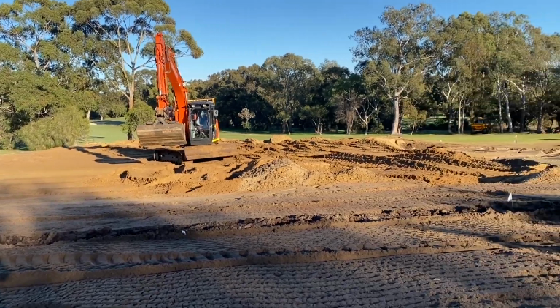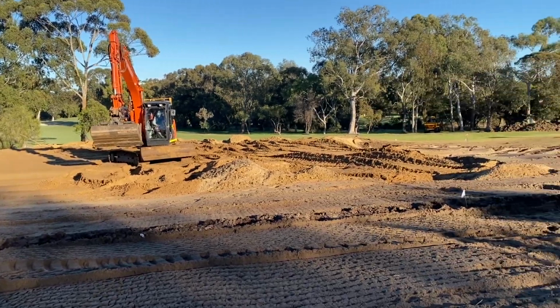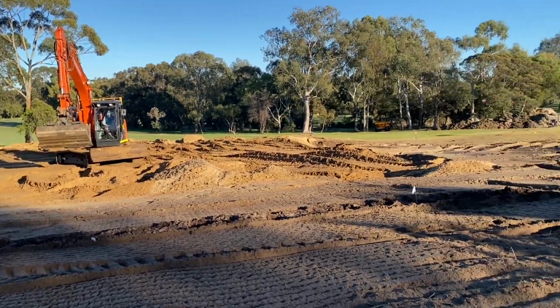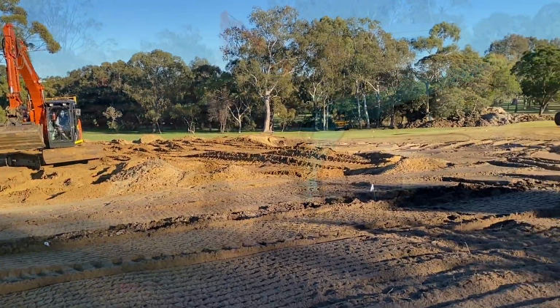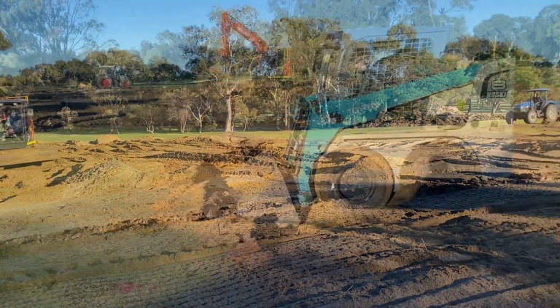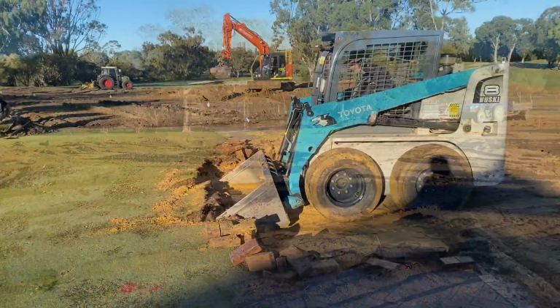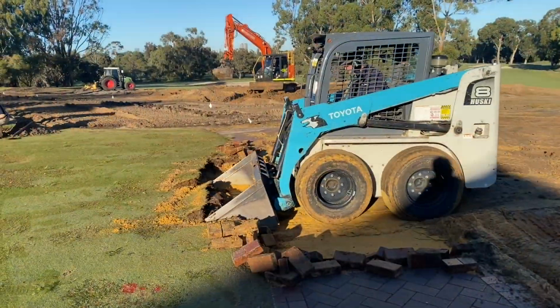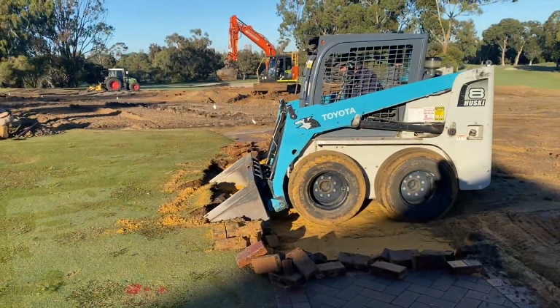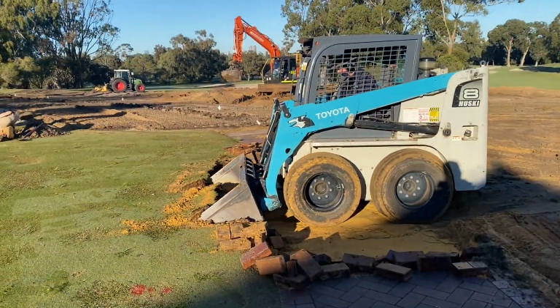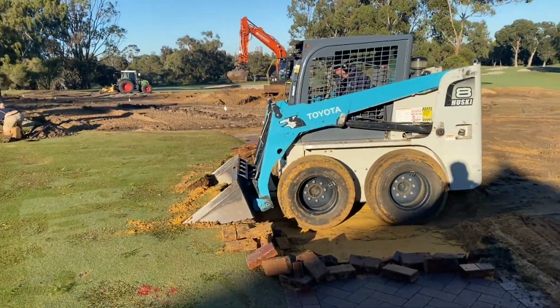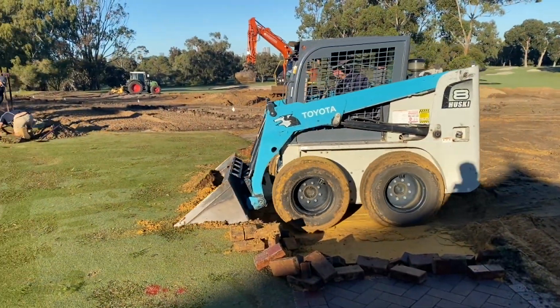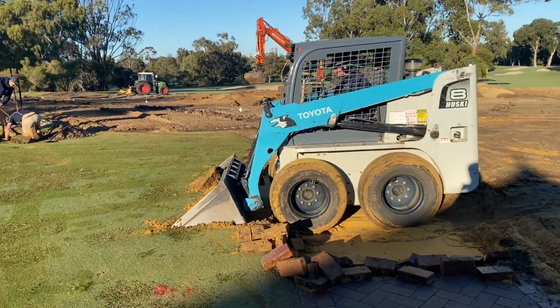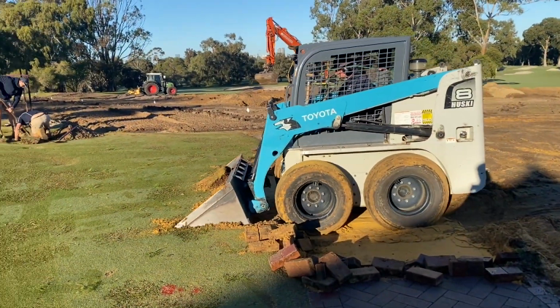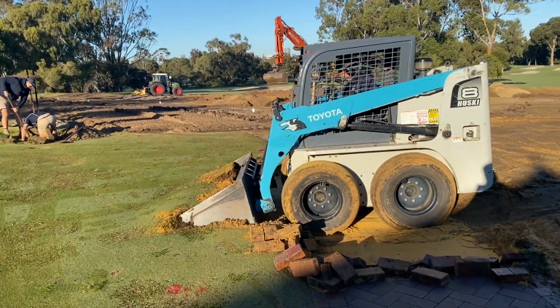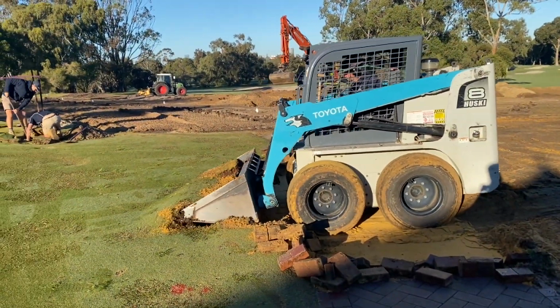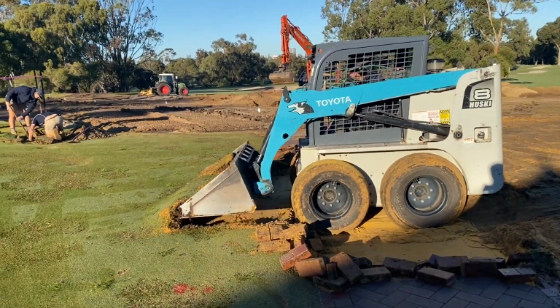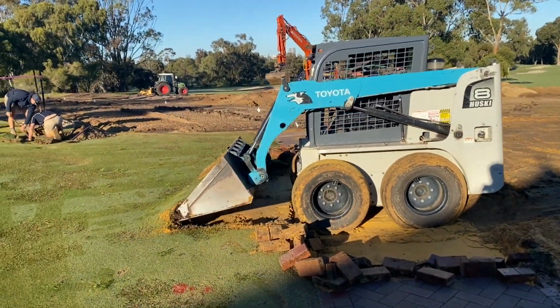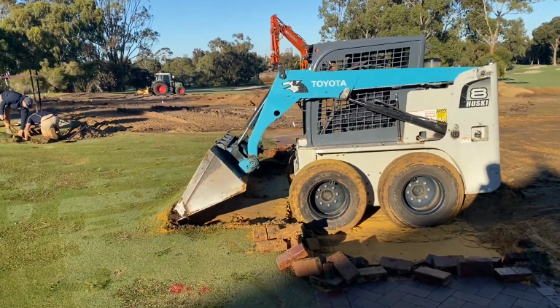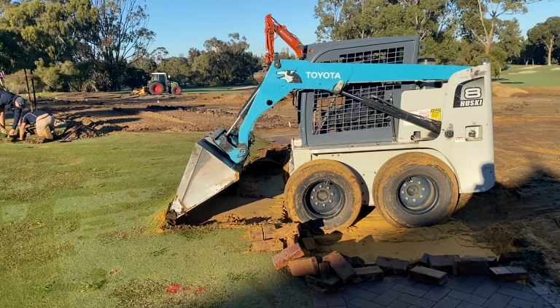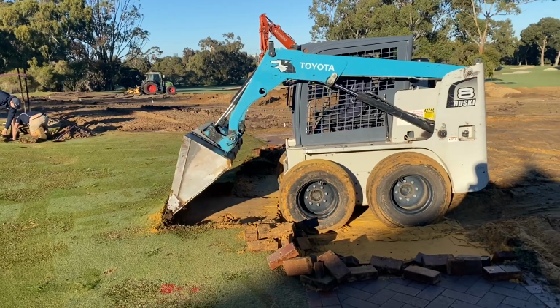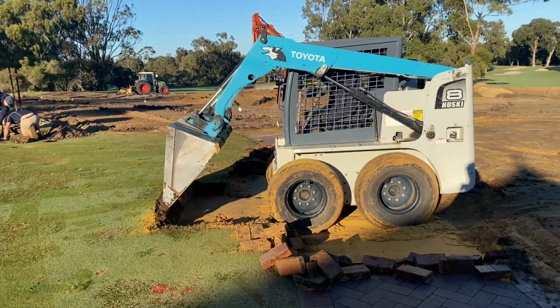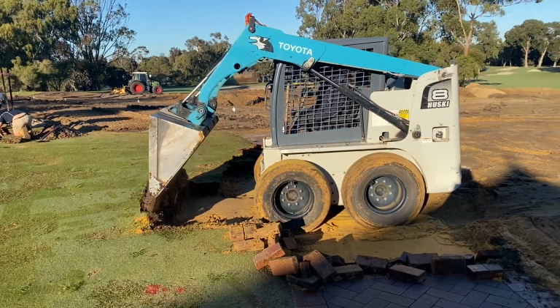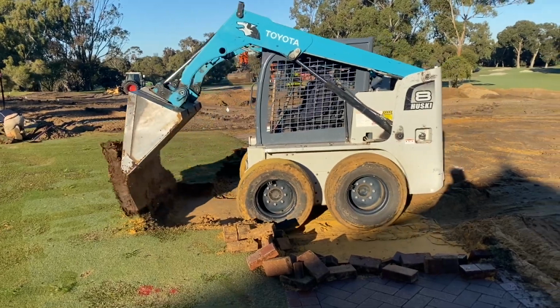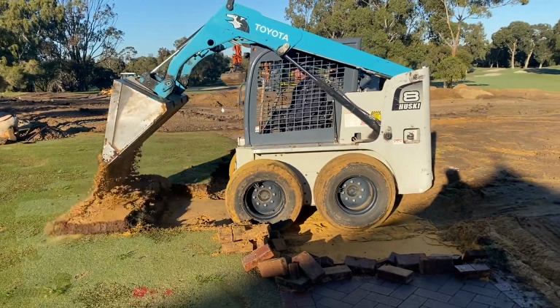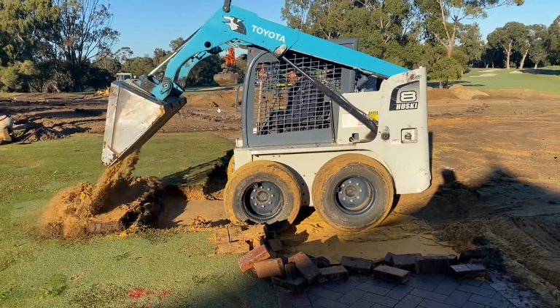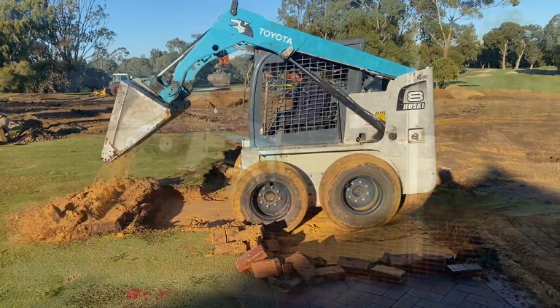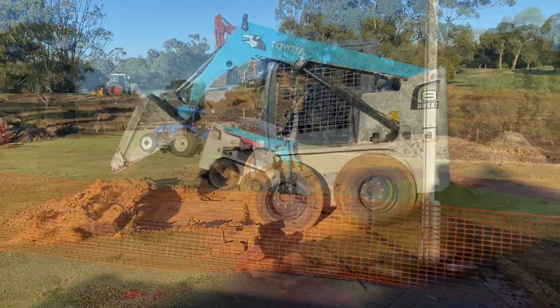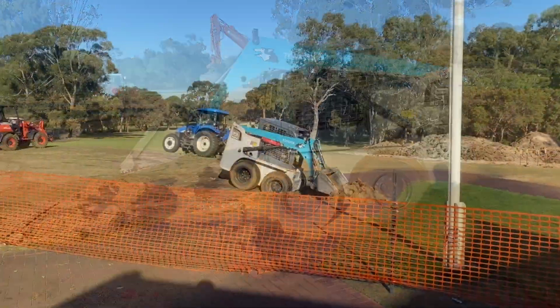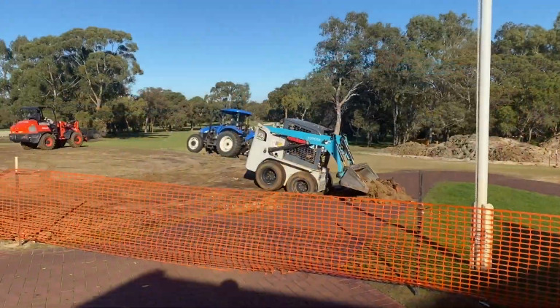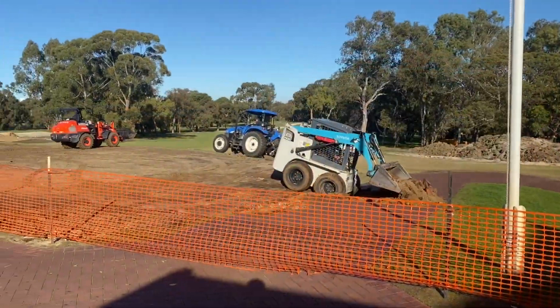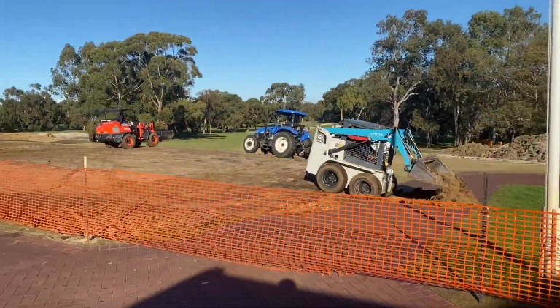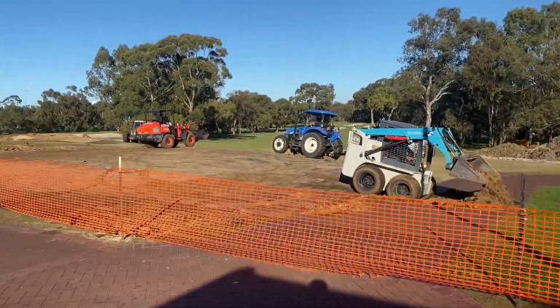The old practice putting green is no longer — that's gone. We're going to work our way across the old 10th, down to the 9th green, and then around over the practice range tee.